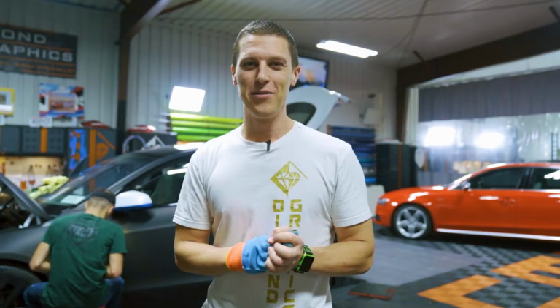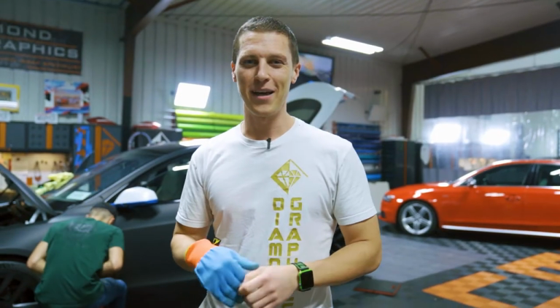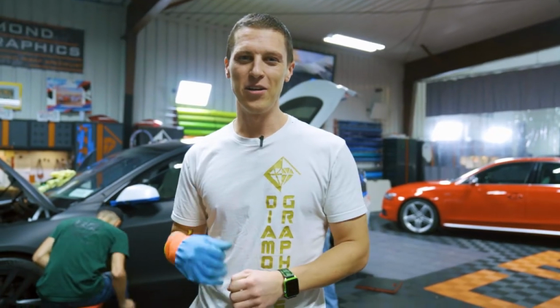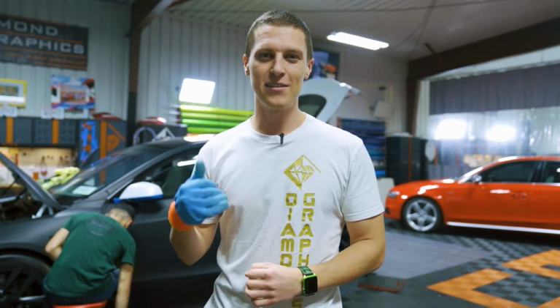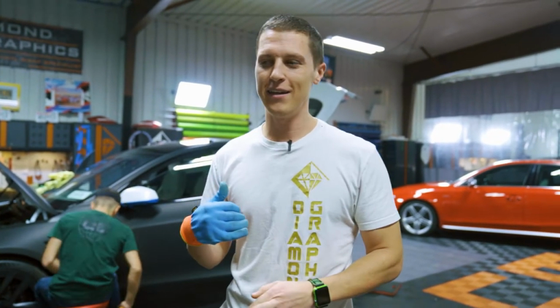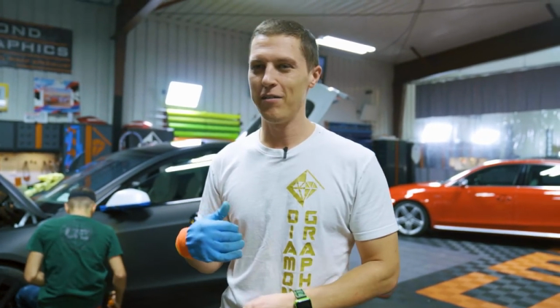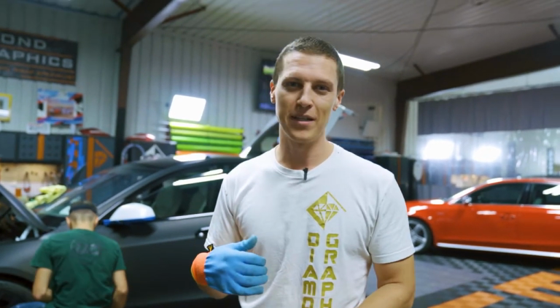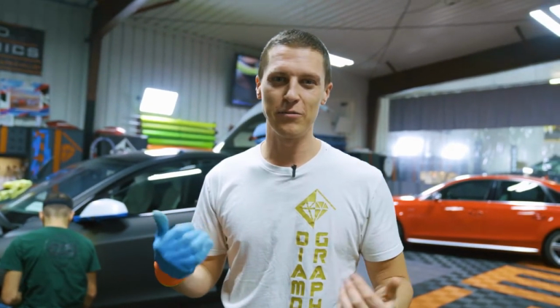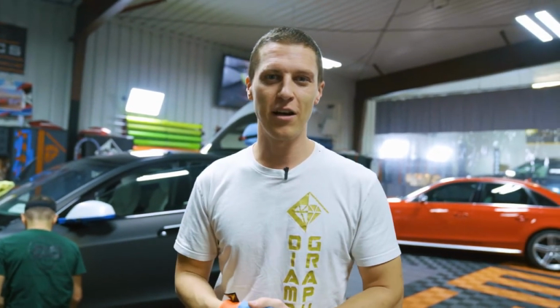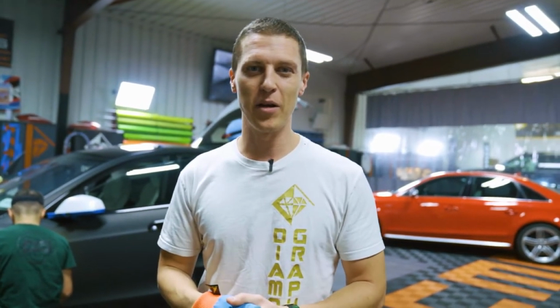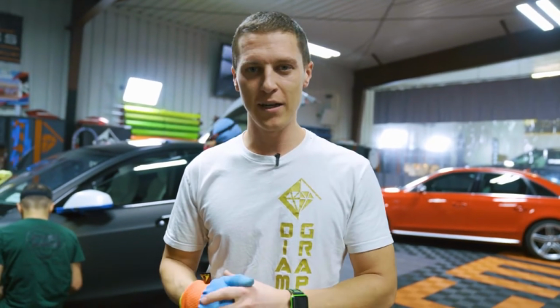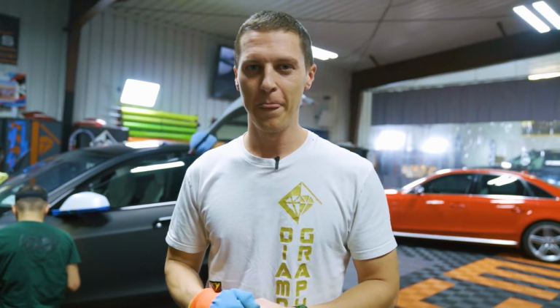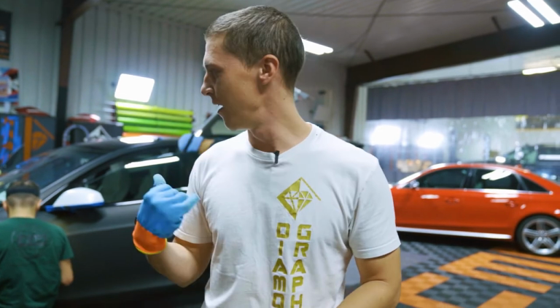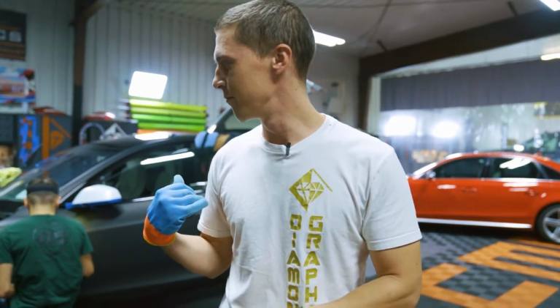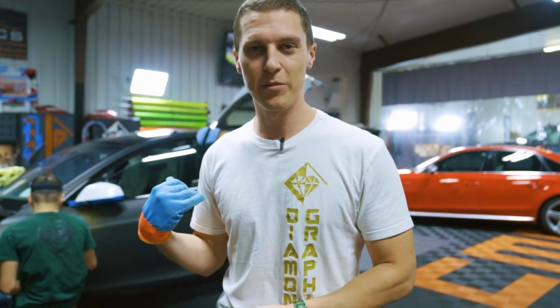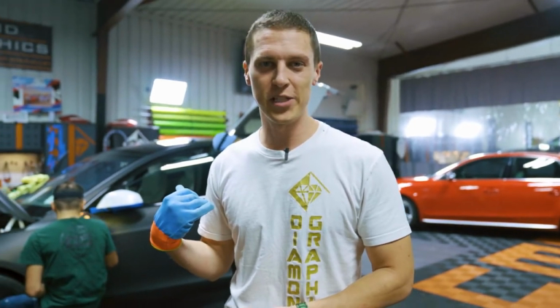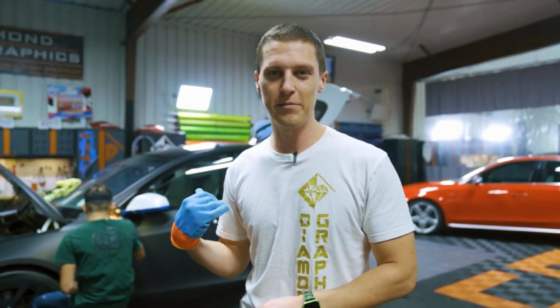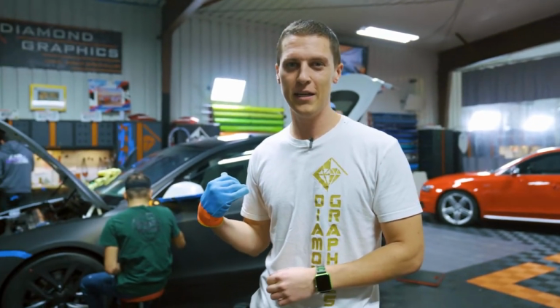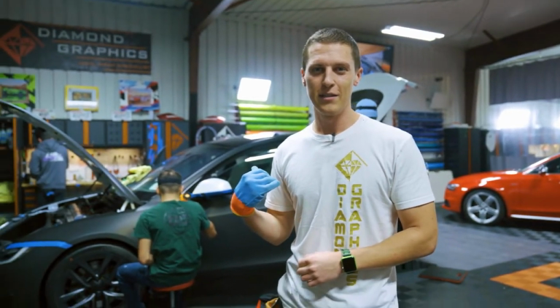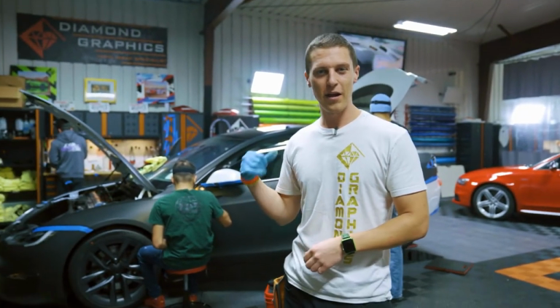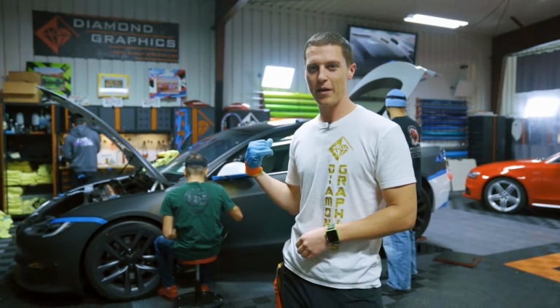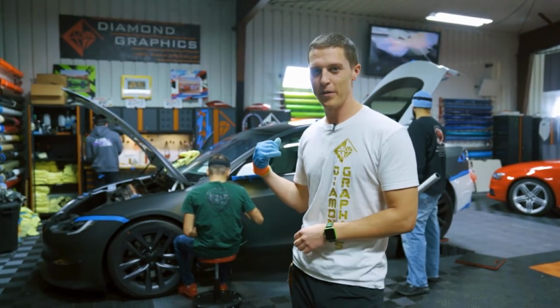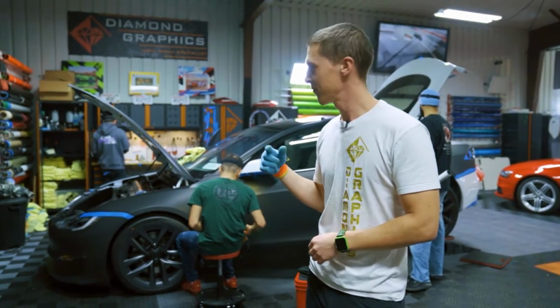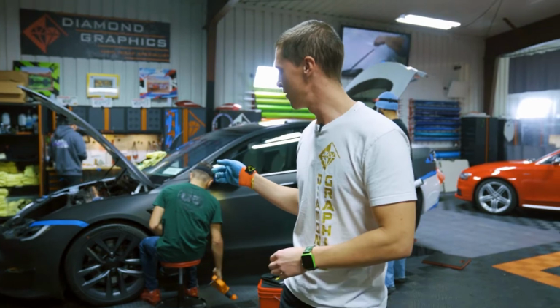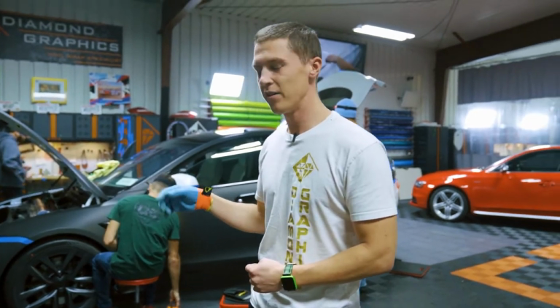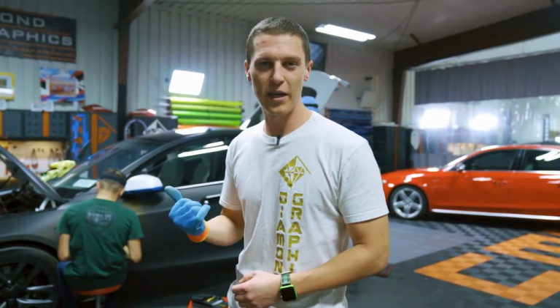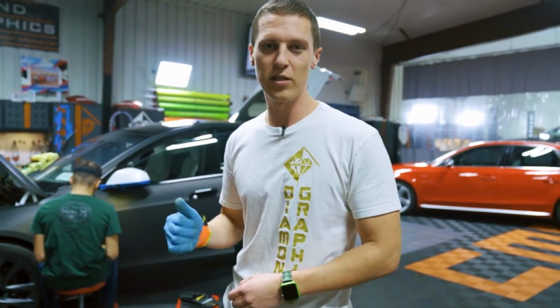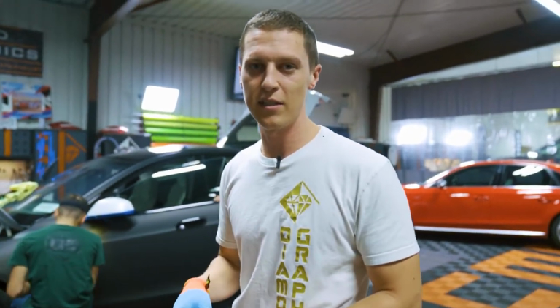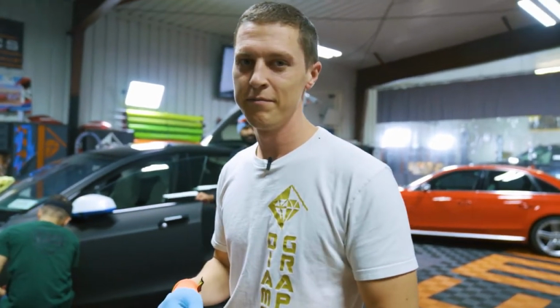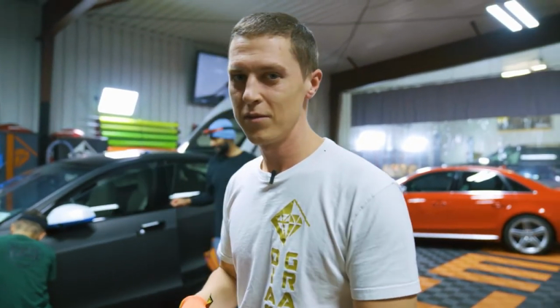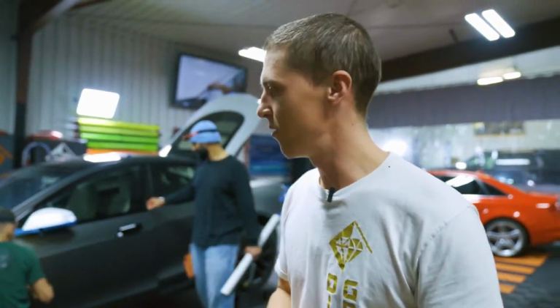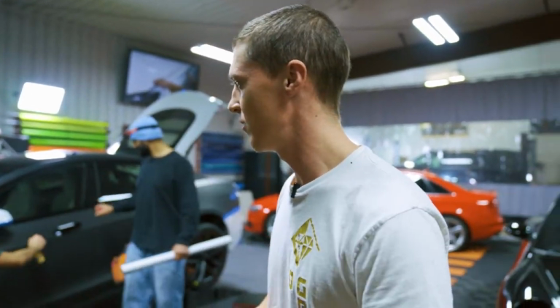So it is day — we've had this car for about a week now, just about finishing it up today. We're going to wrap the back bumper. We did the fenders and we had the windows tinted.